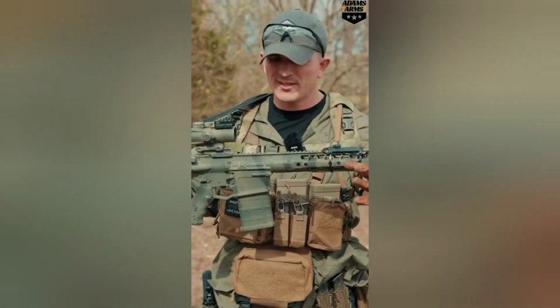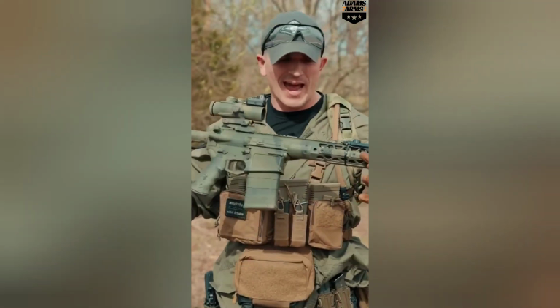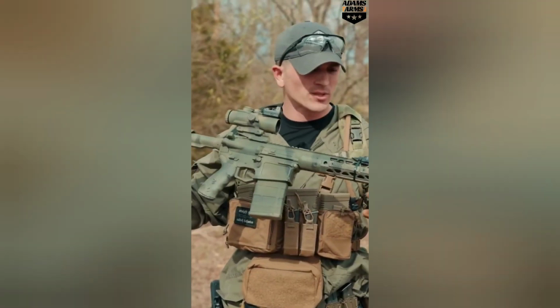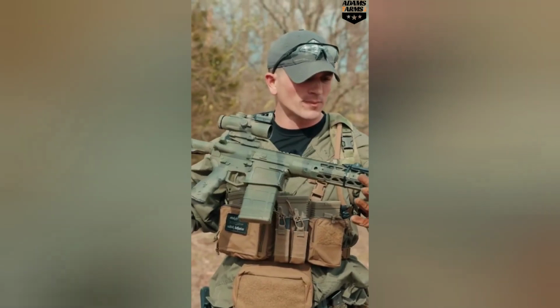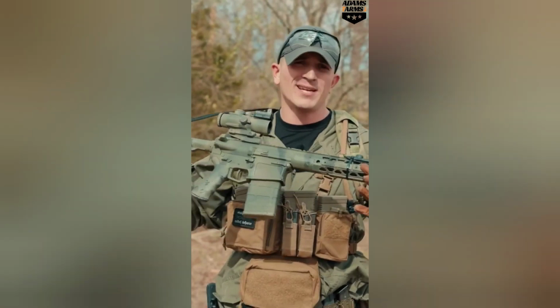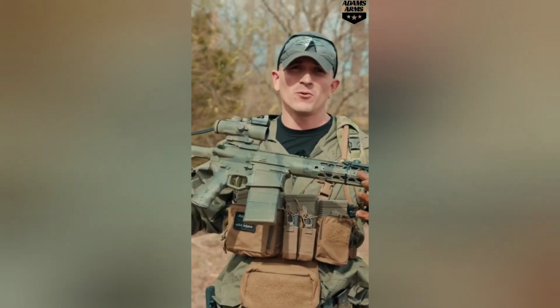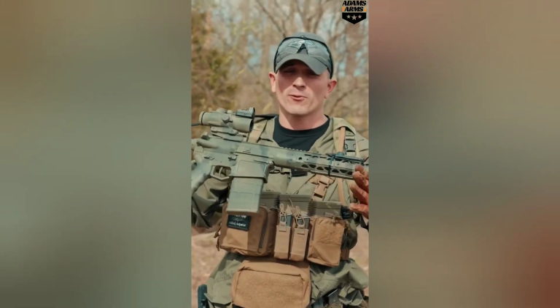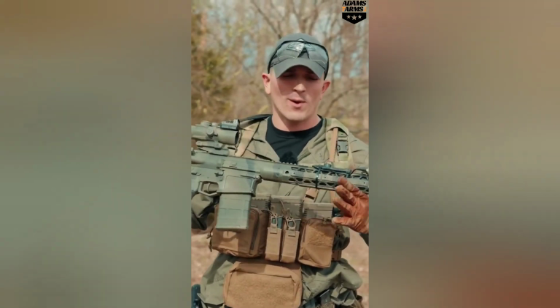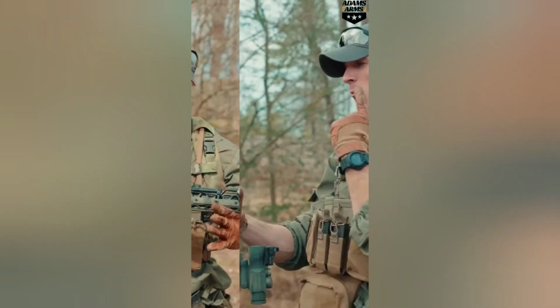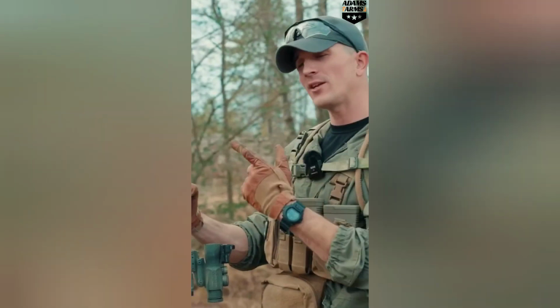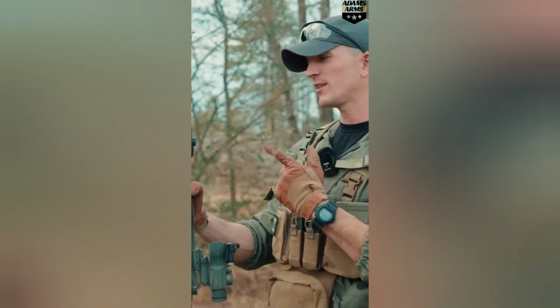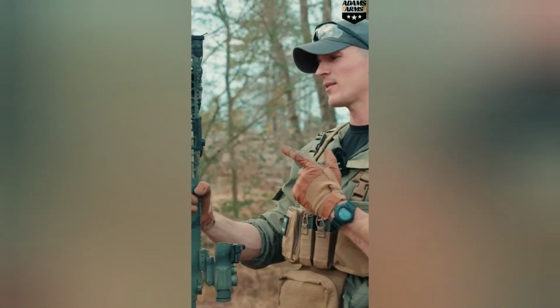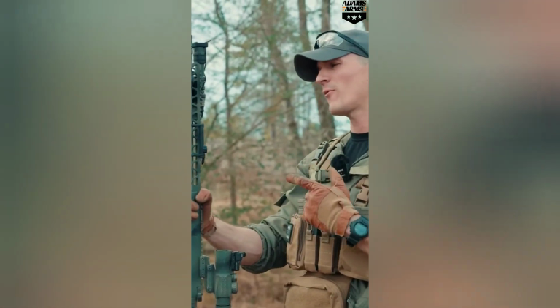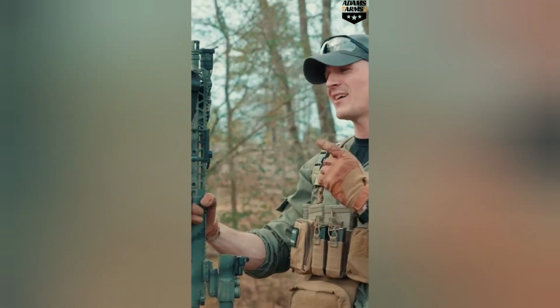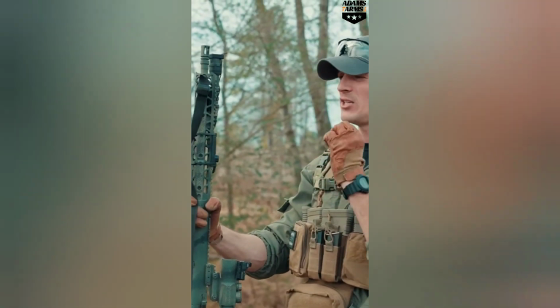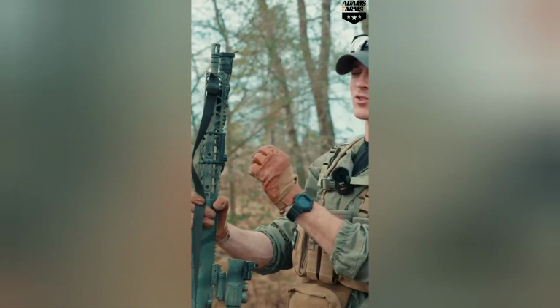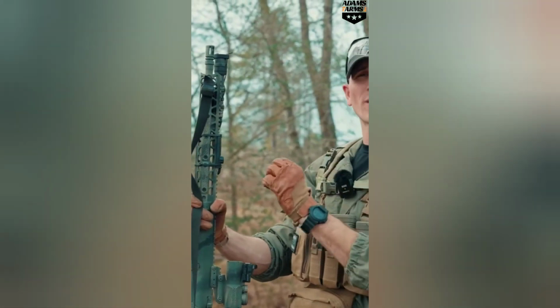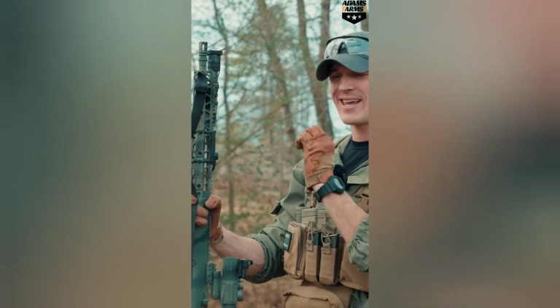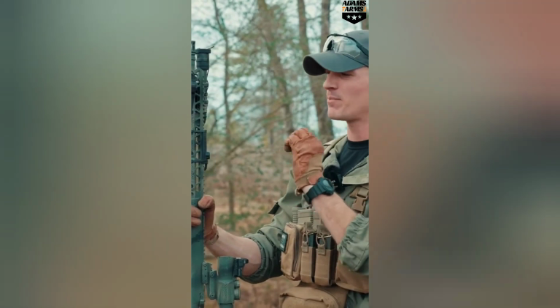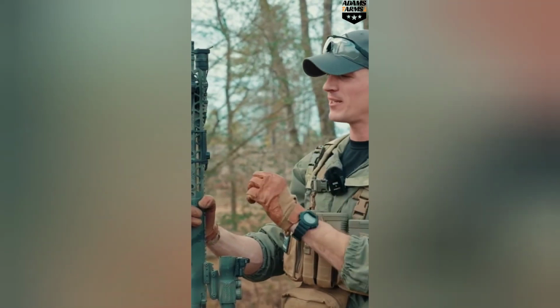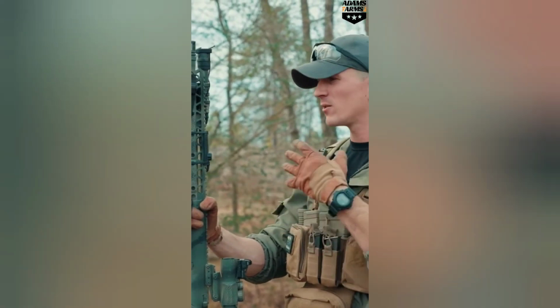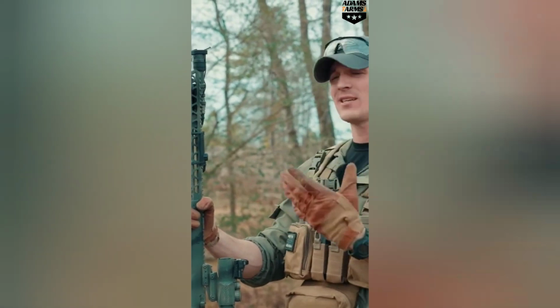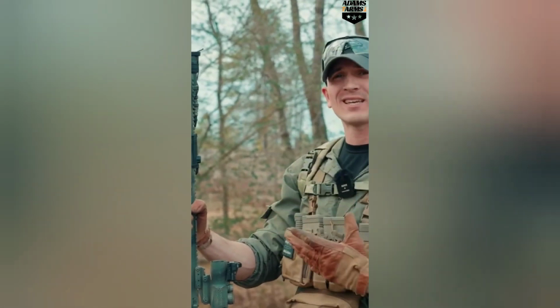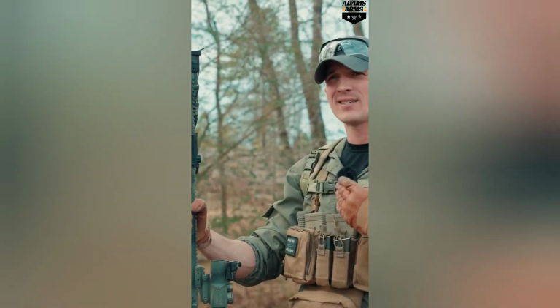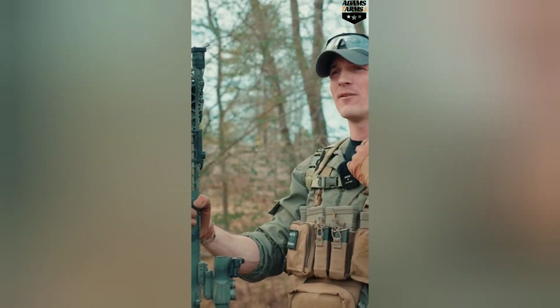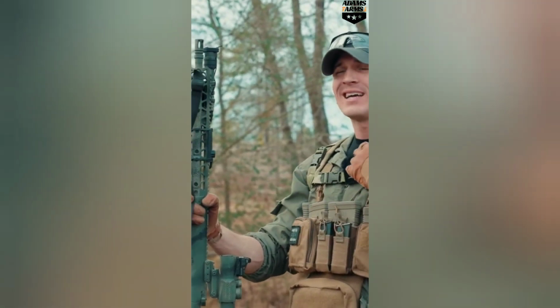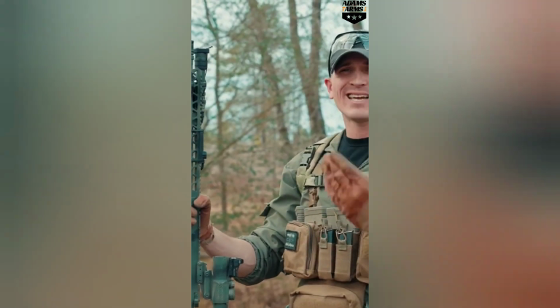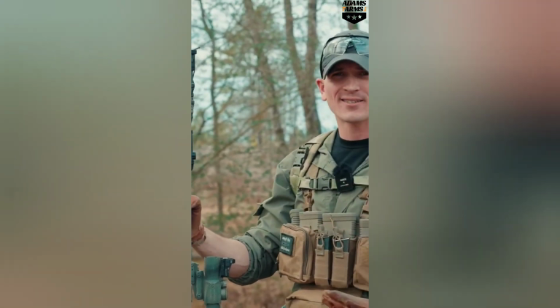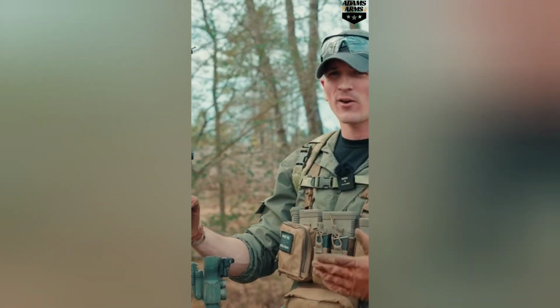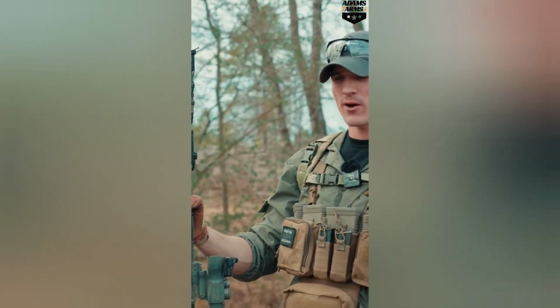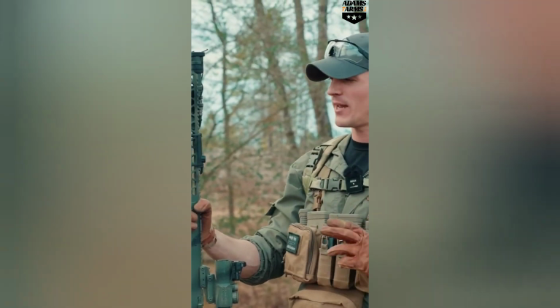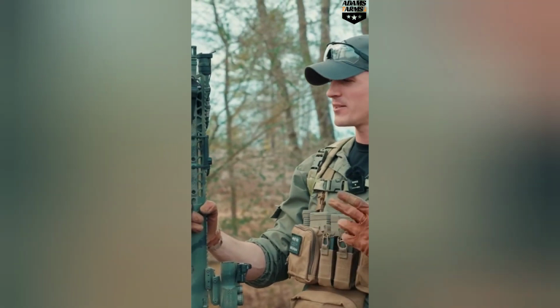This is an Adams Arms P2 308. One interesting thing about this rifle — it has a short stroke gas piston, which is very different than any type of DI style AR-10 guns out there.